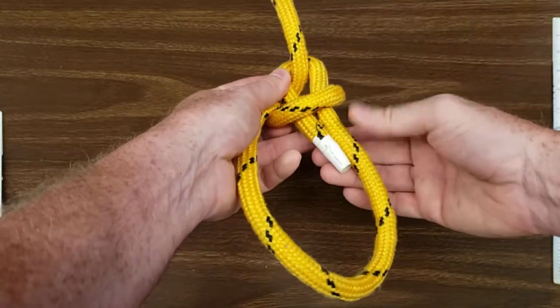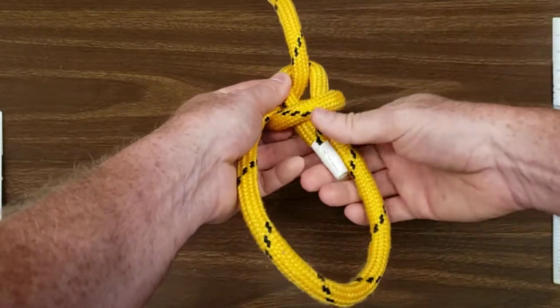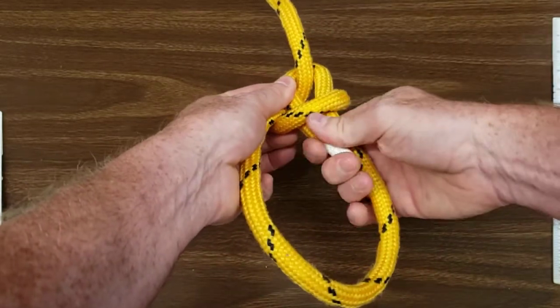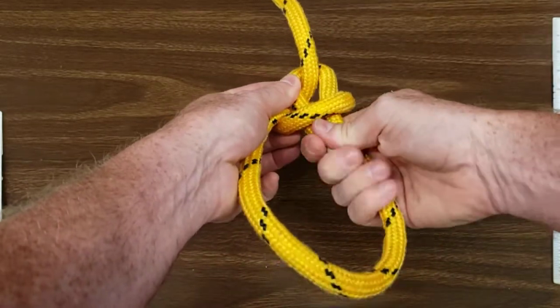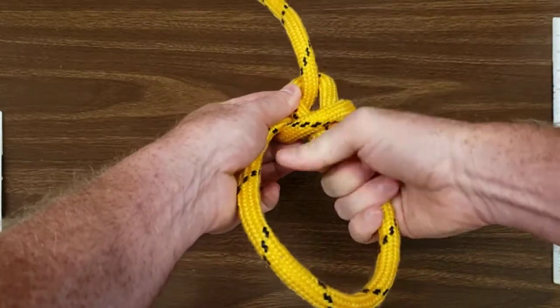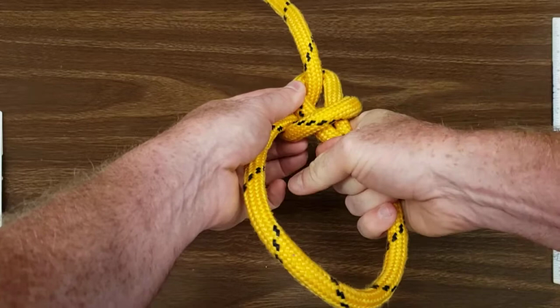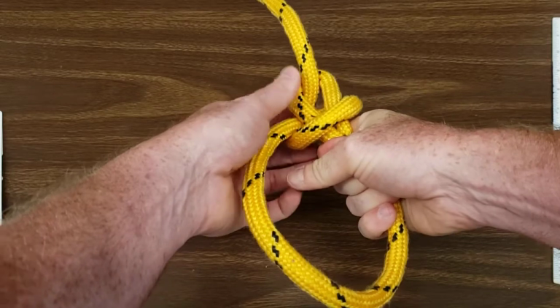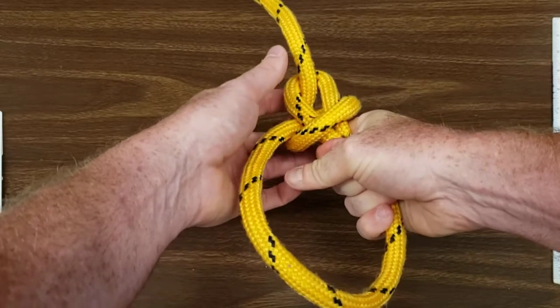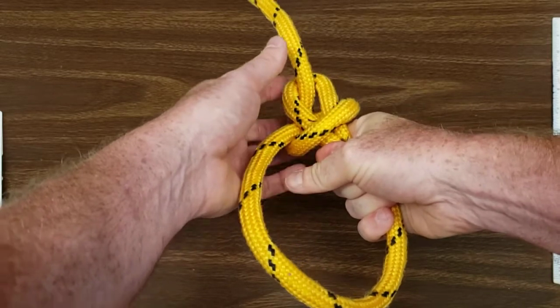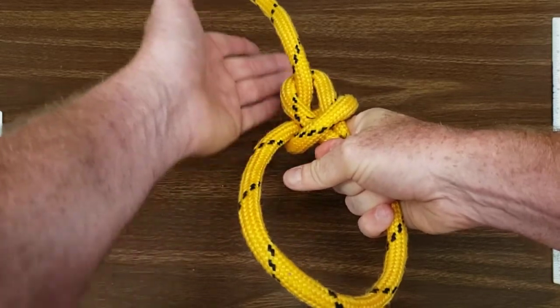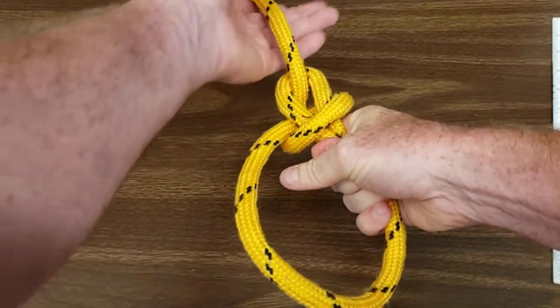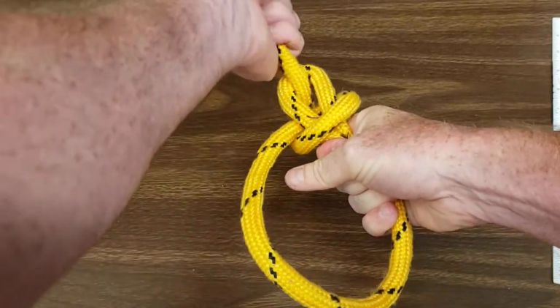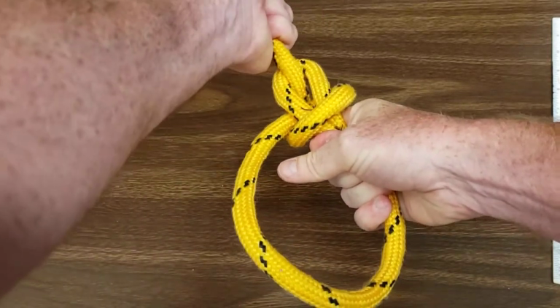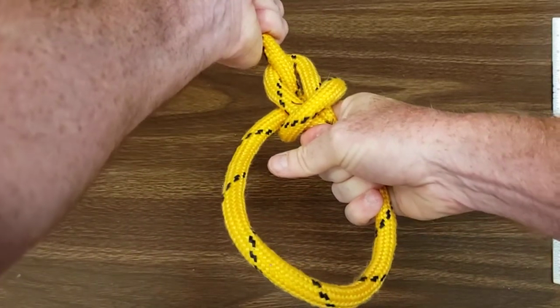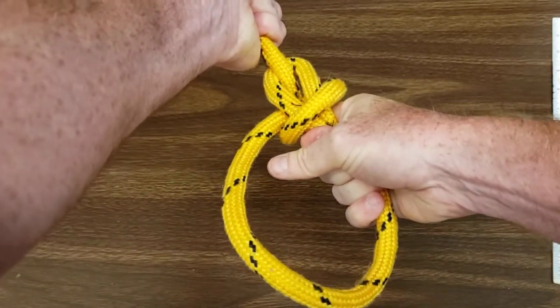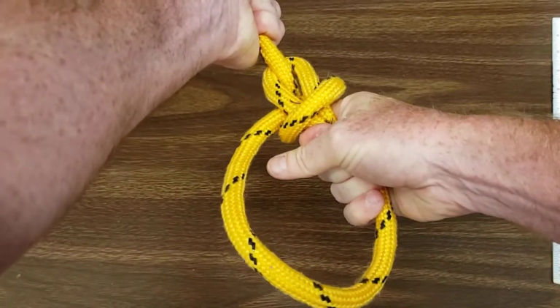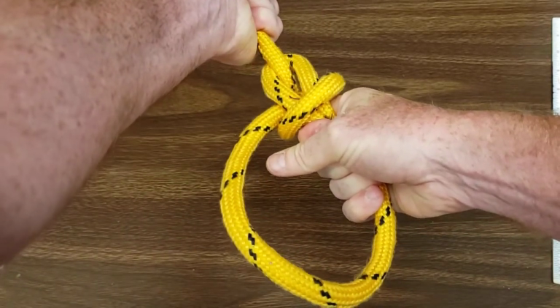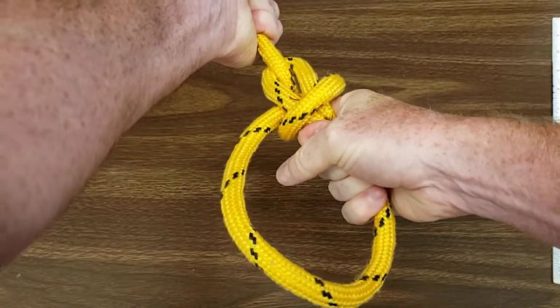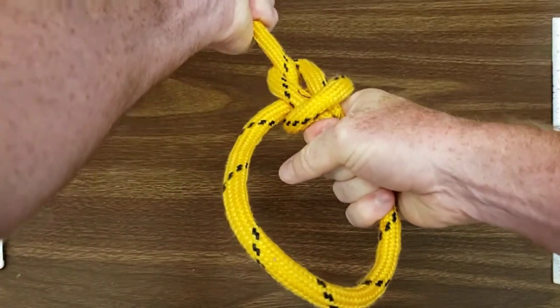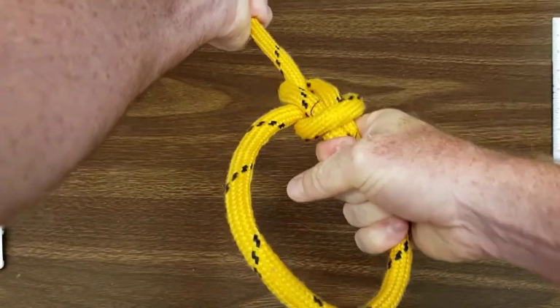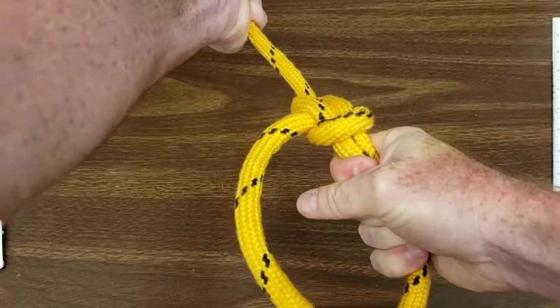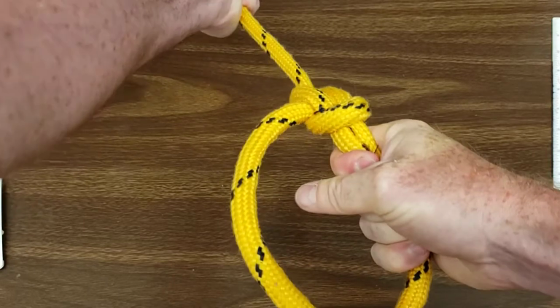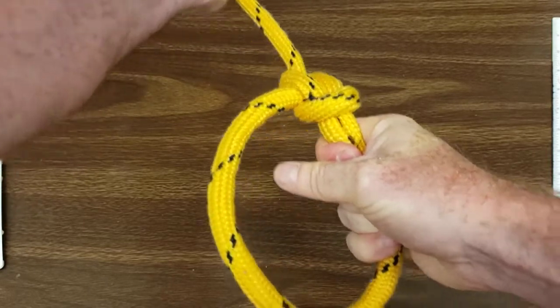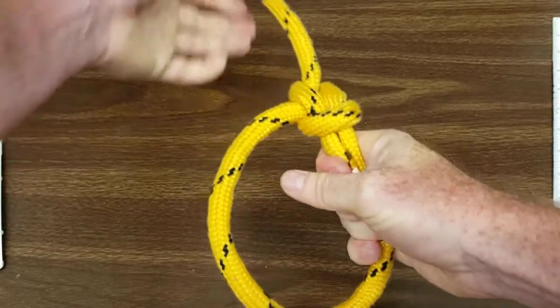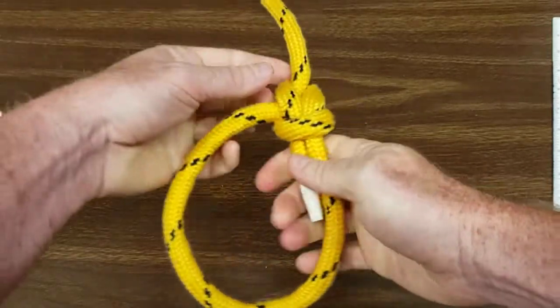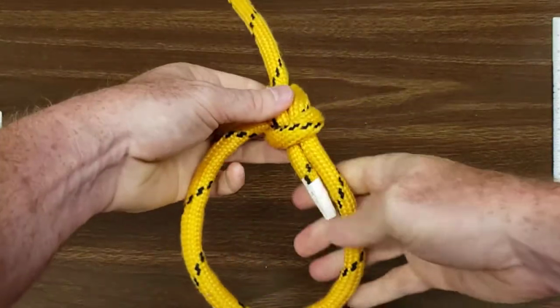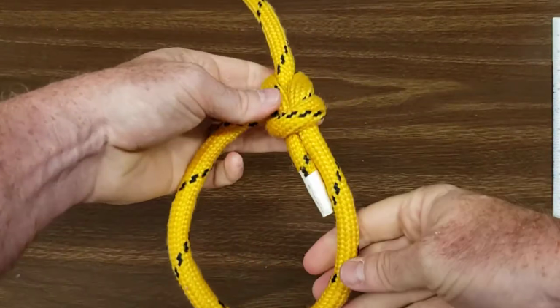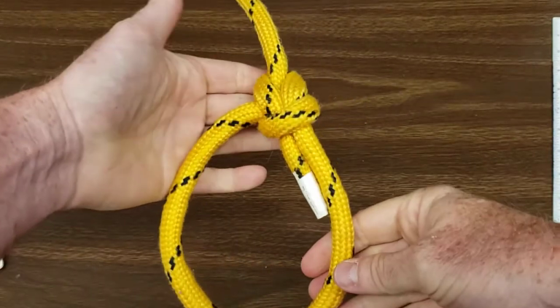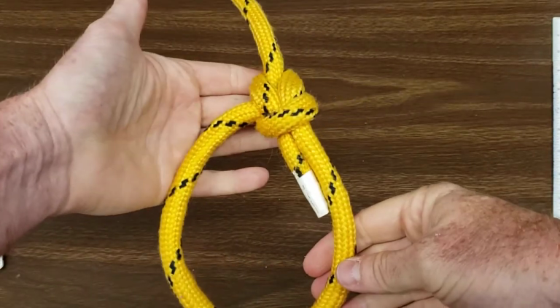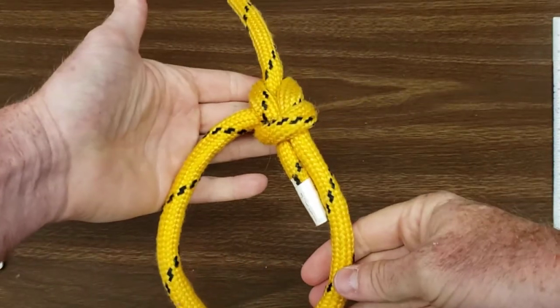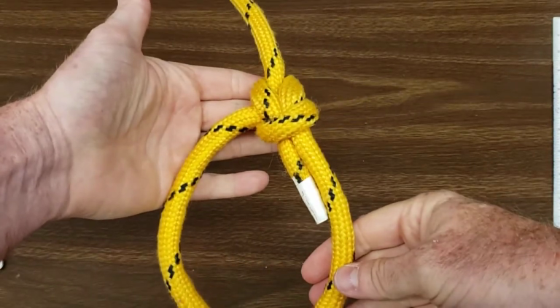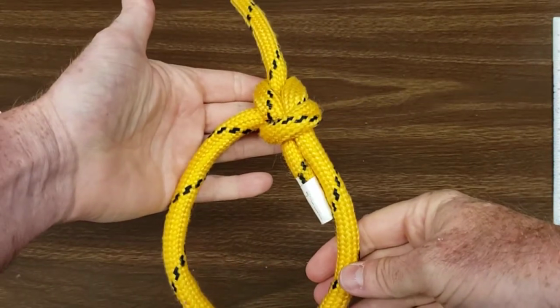Grab the tail and your bowline loop, as well as the standing end of the rope, and pull in opposite directions. This will give you your bowline knot.